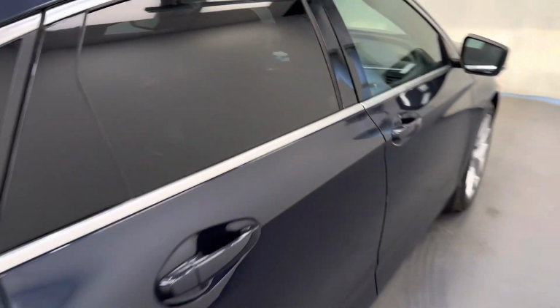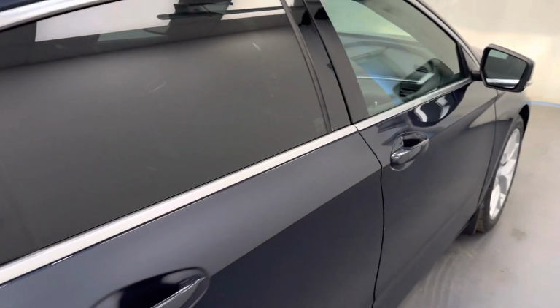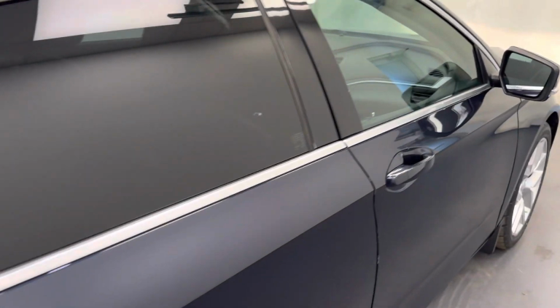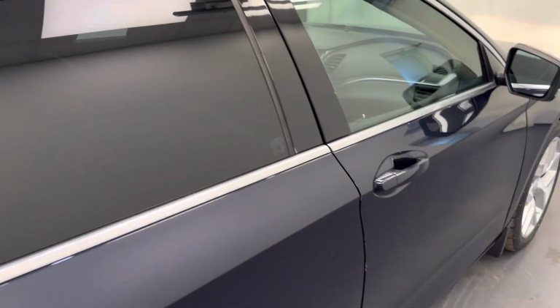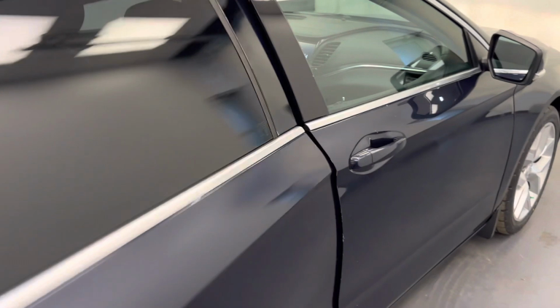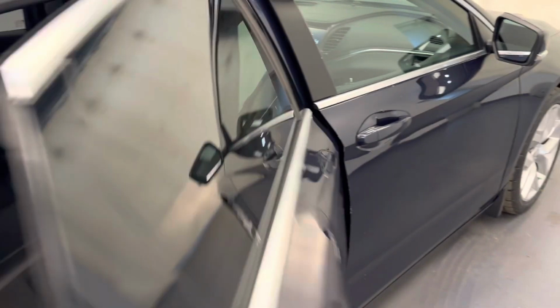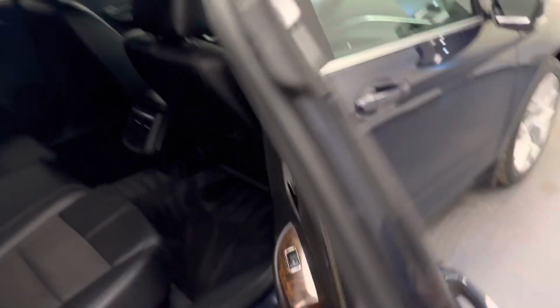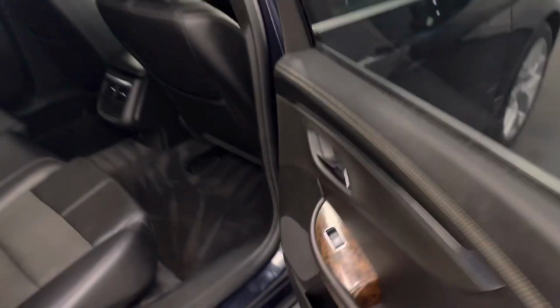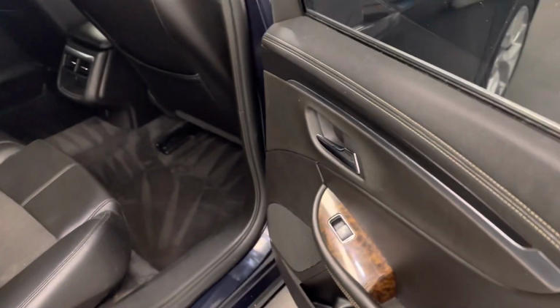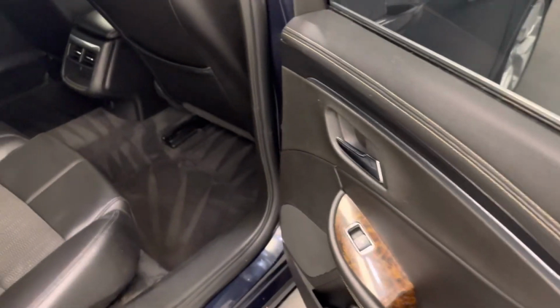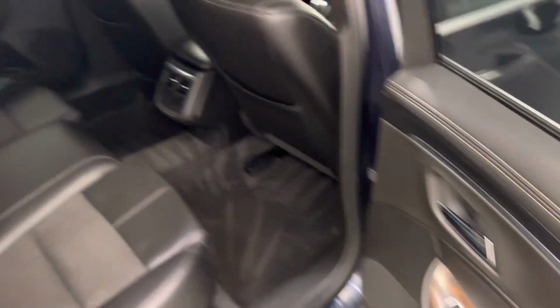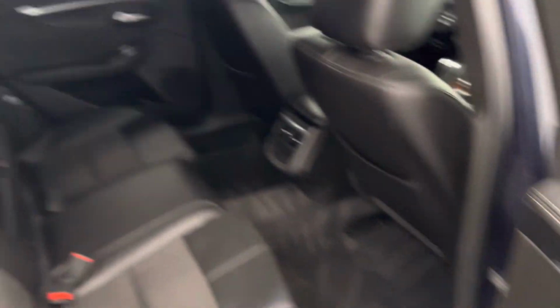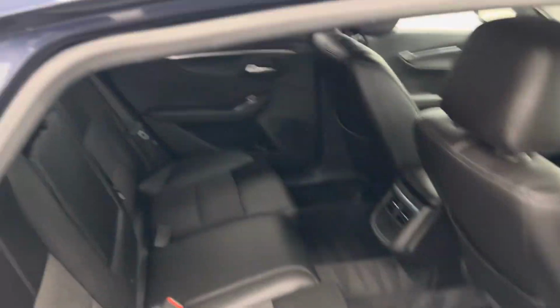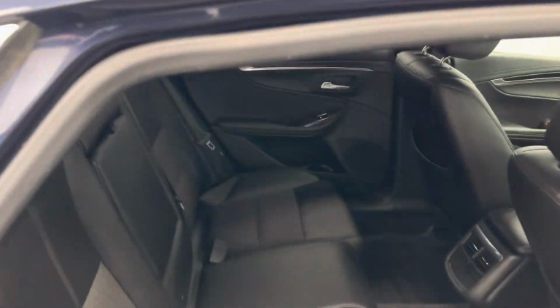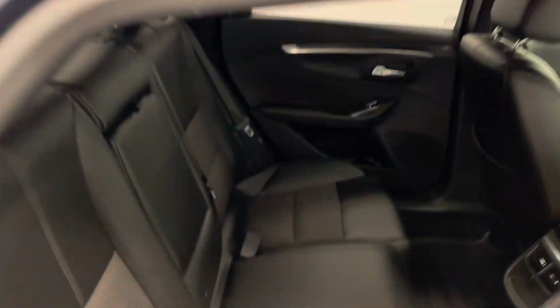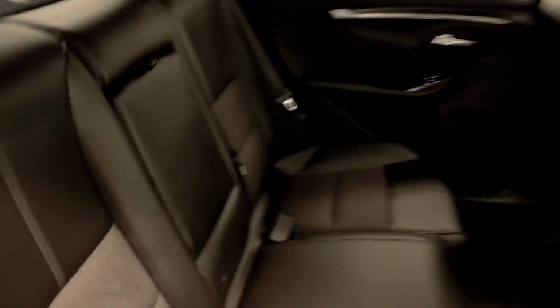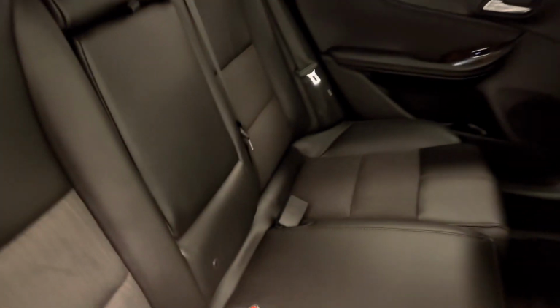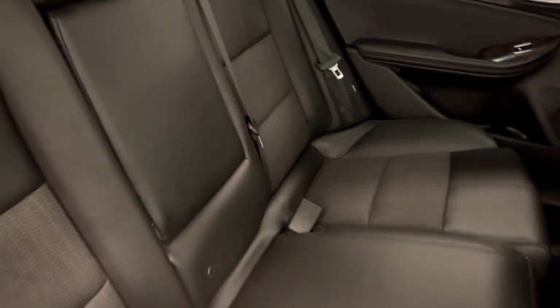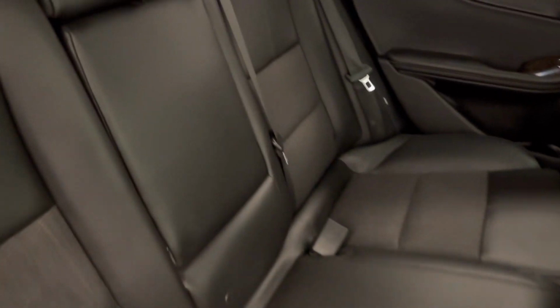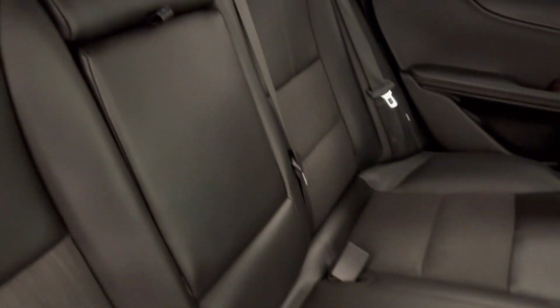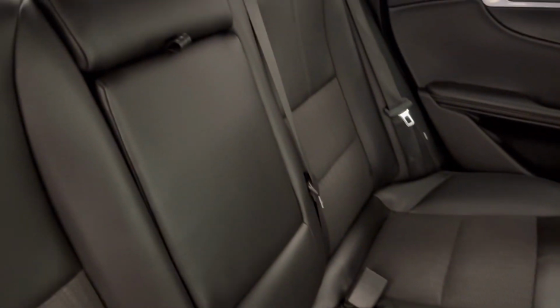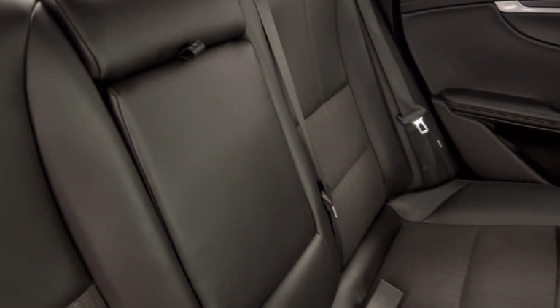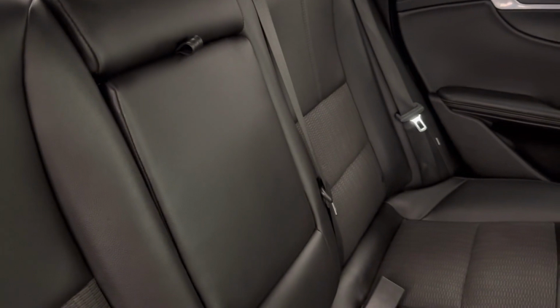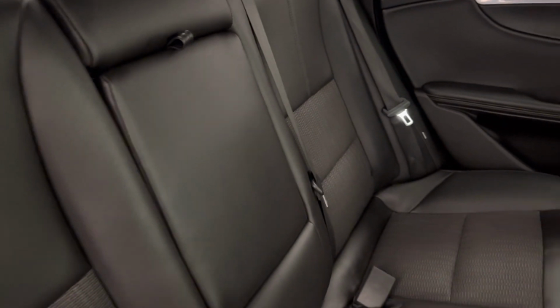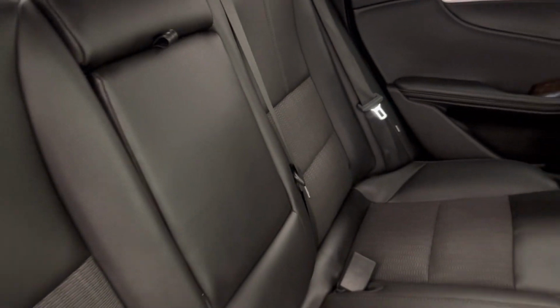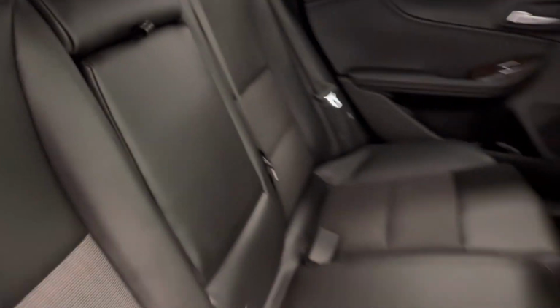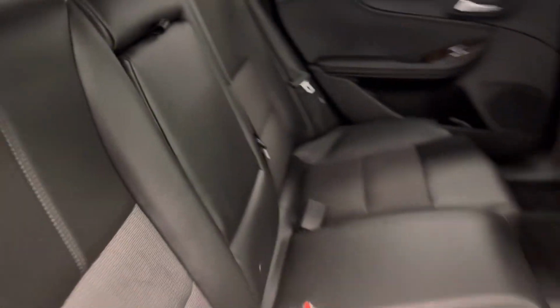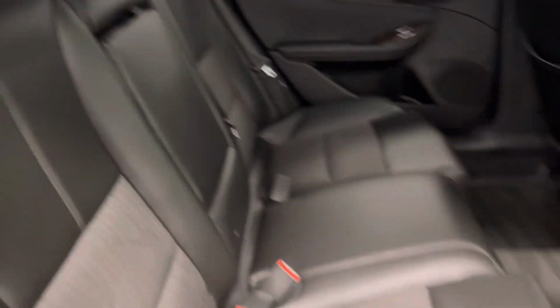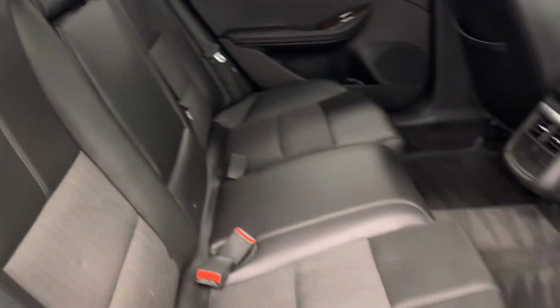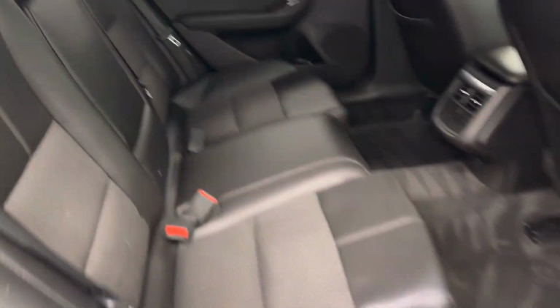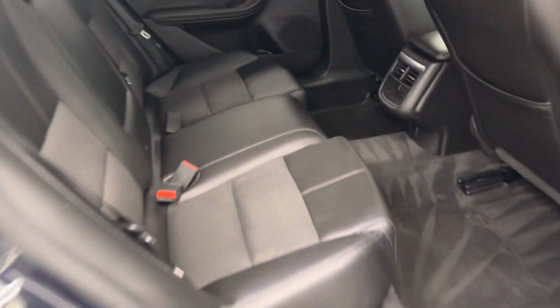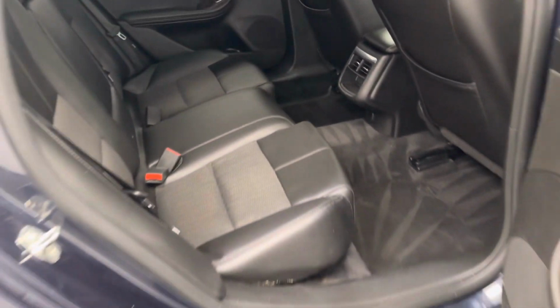Rear options include power windows and a 60/40 split bench seat with center armrest and cup holders. You can fold the seats down for more storage space.